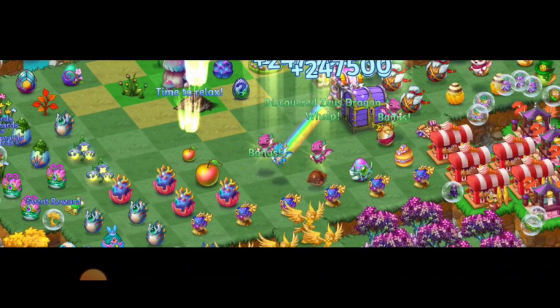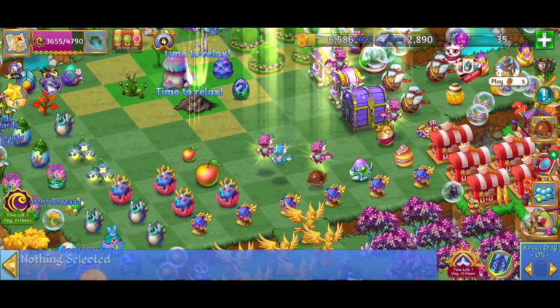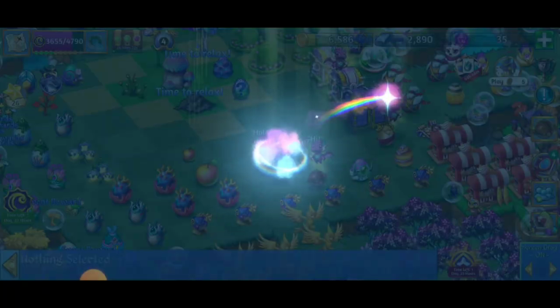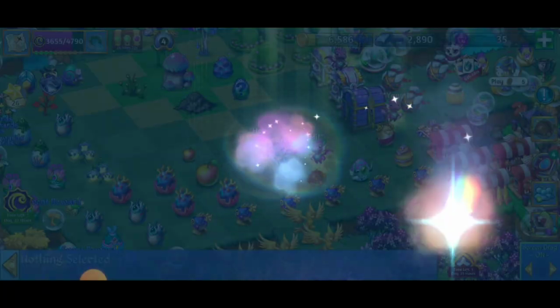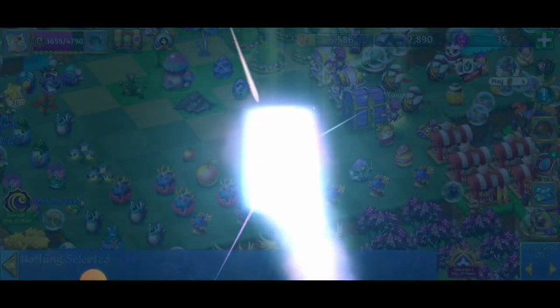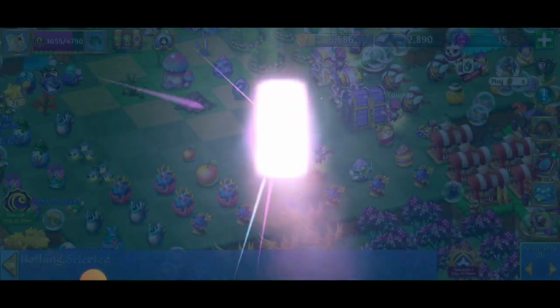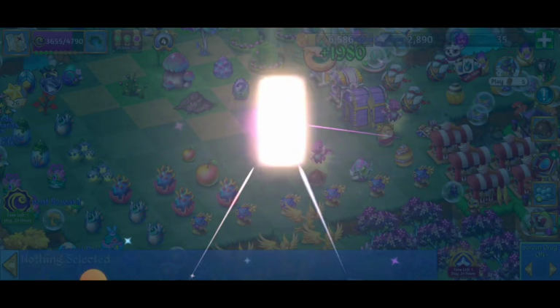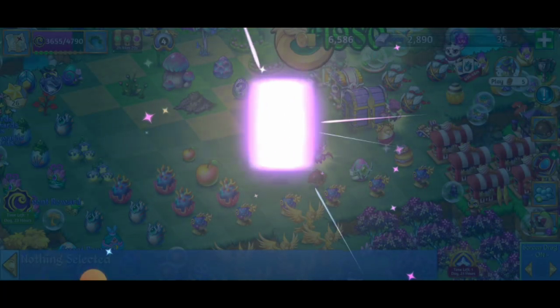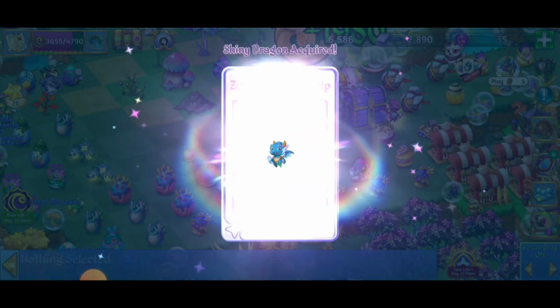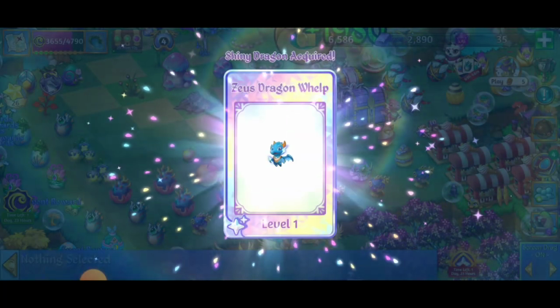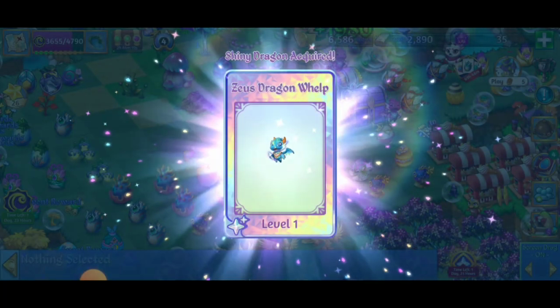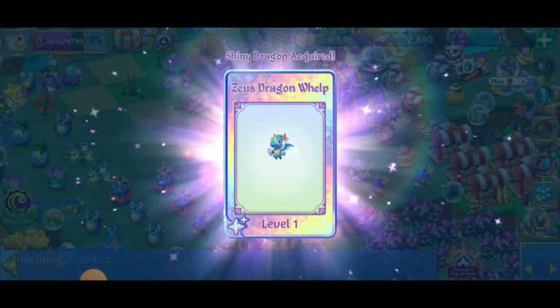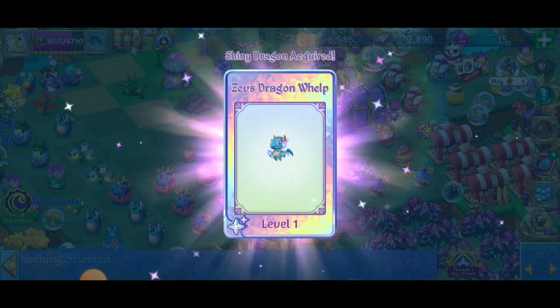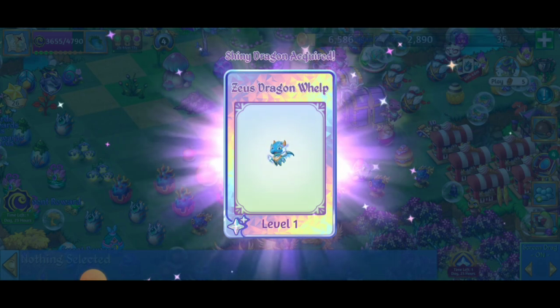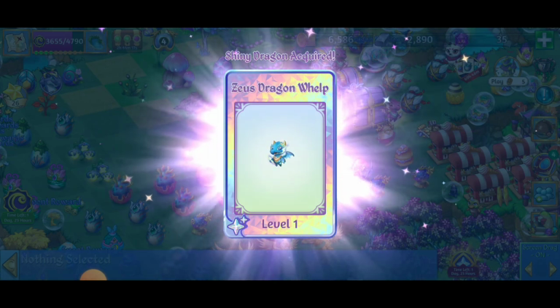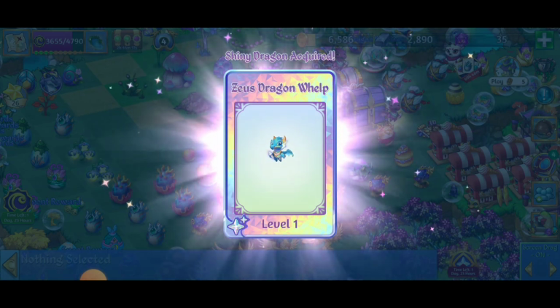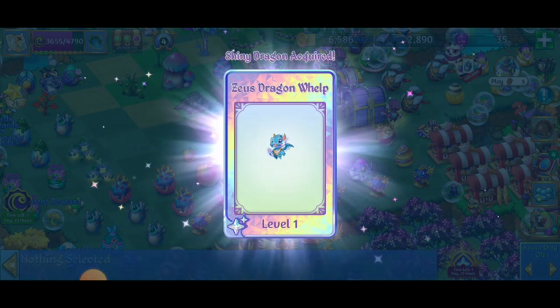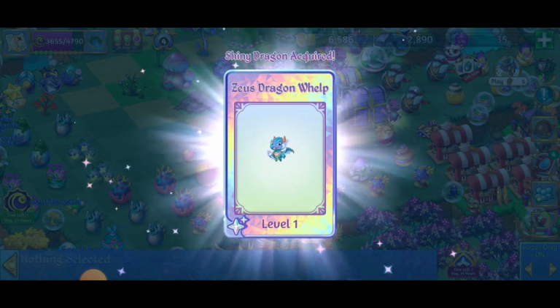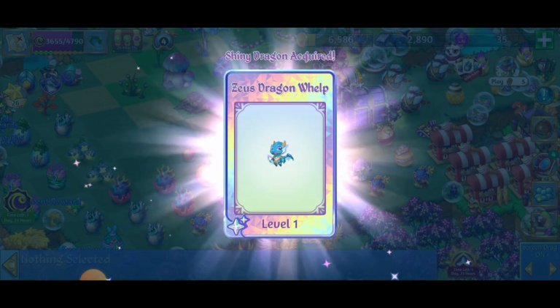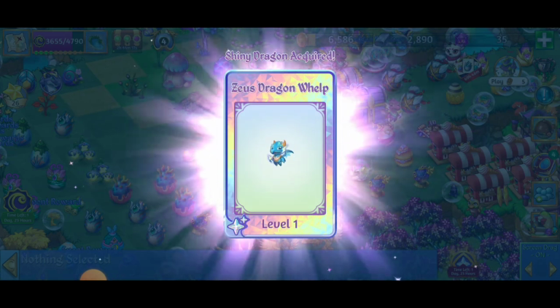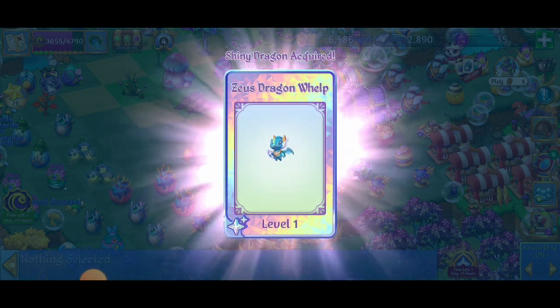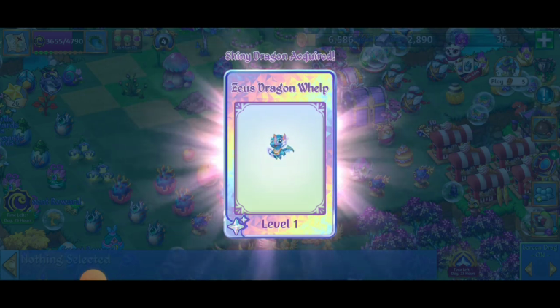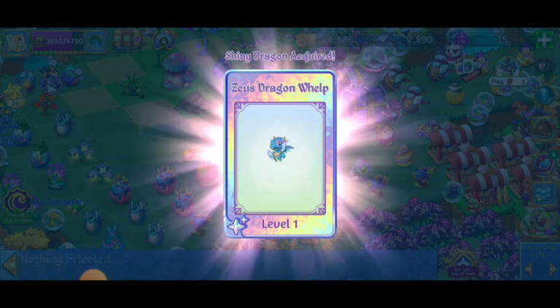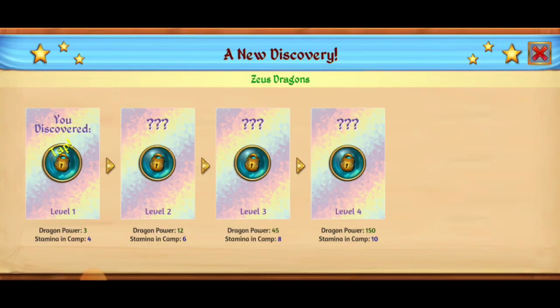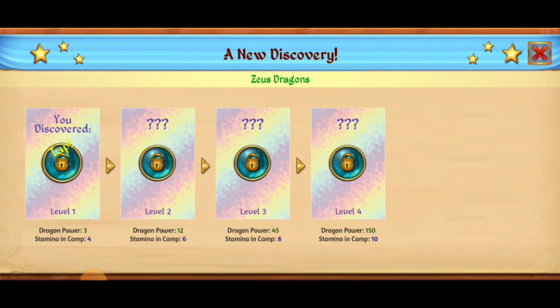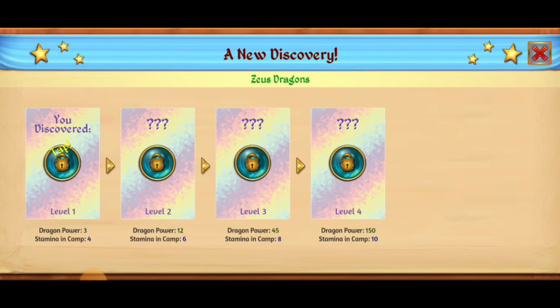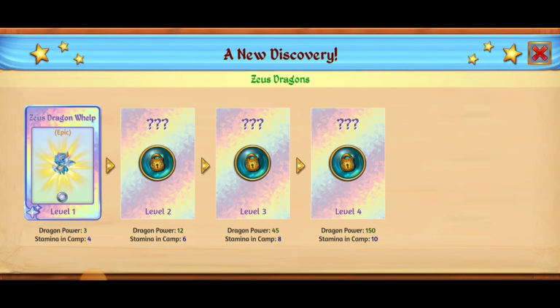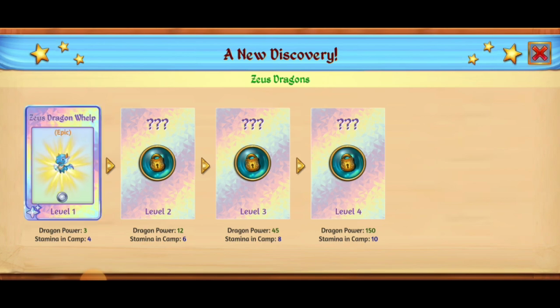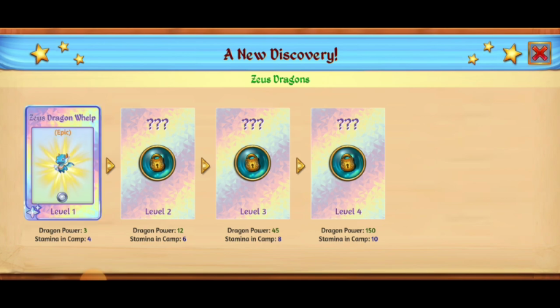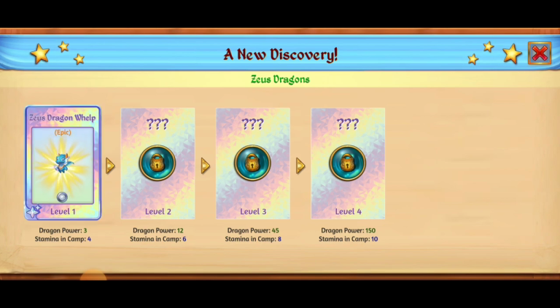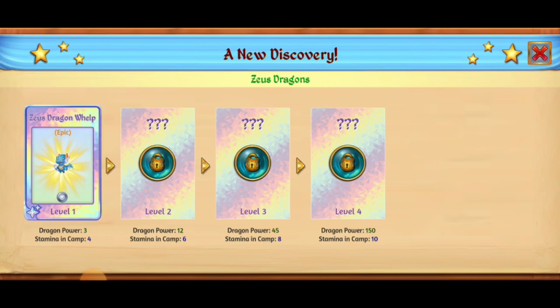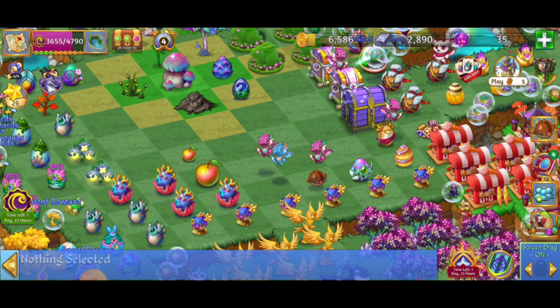So I'm going to be able to make a 10 merge there. And we got a Shiny! Even though I don't have a Shiny Days event or a Shiny Dragon event, we're still acquiring the Shiny Dragons. And there we just got a level one Zeus Dragon — that's what I'm talking about.